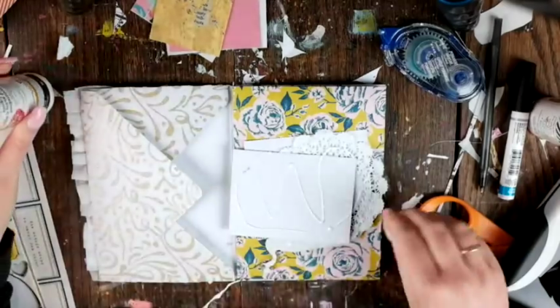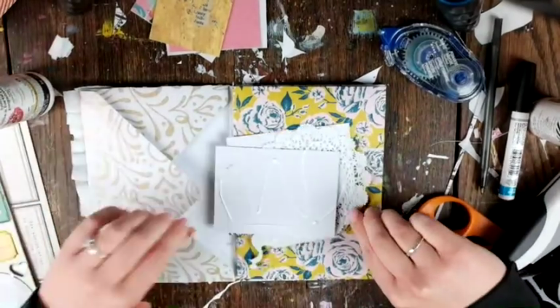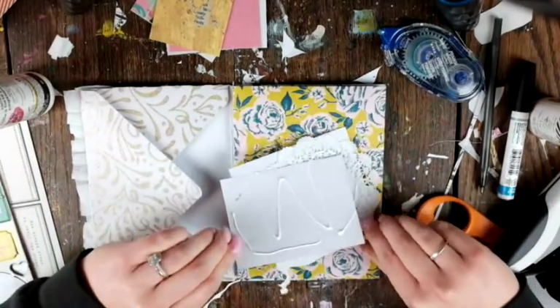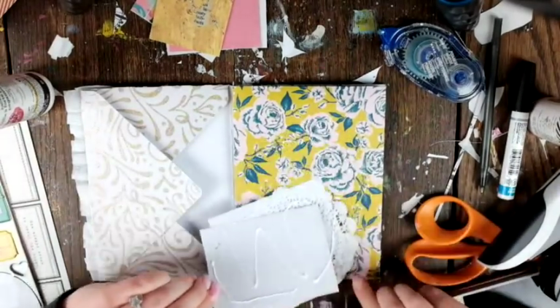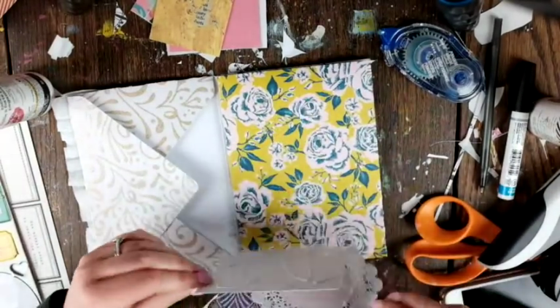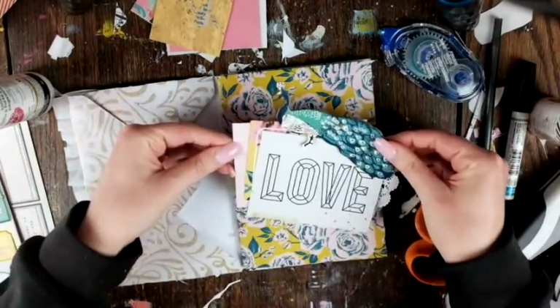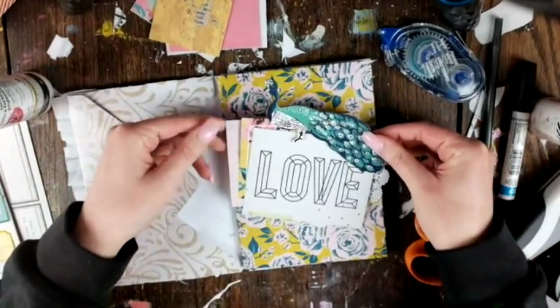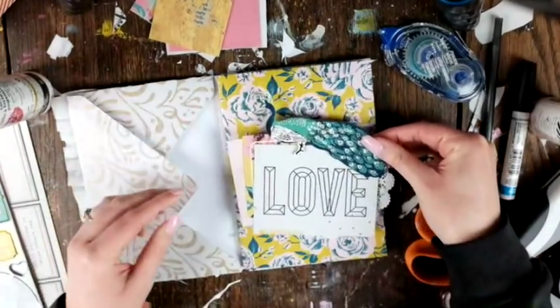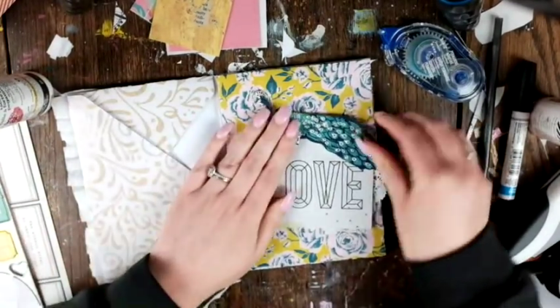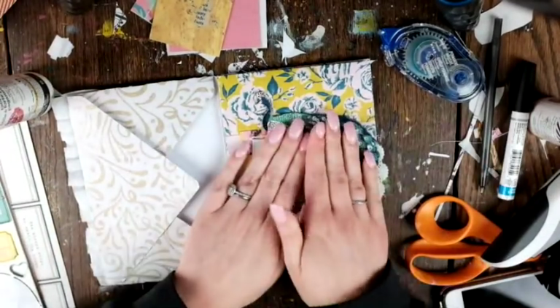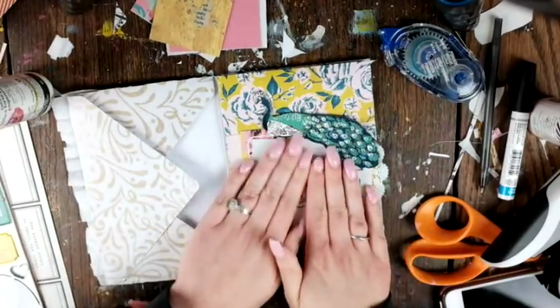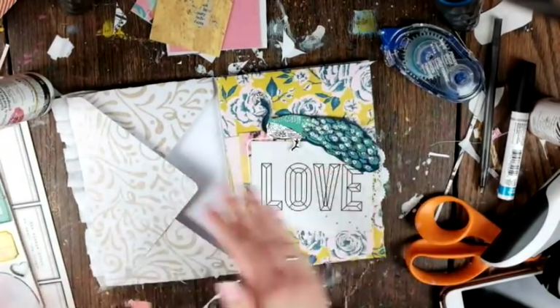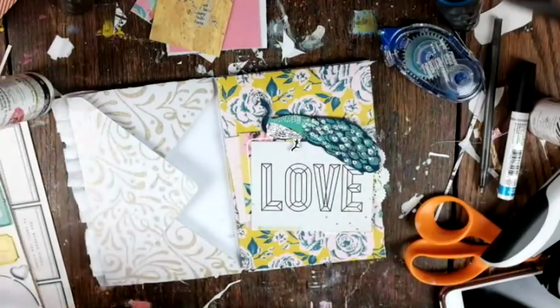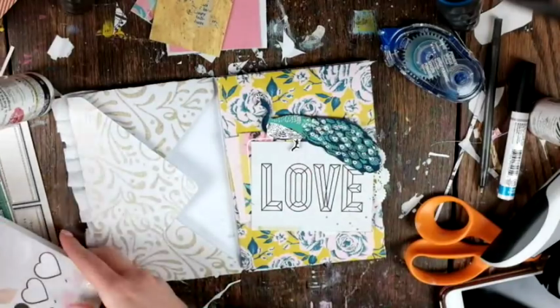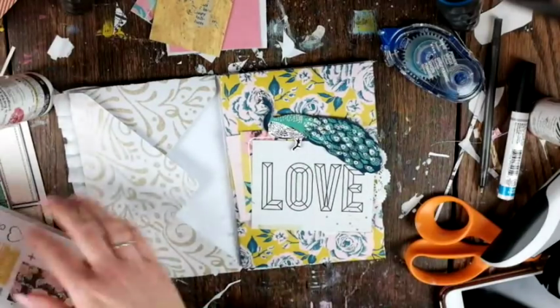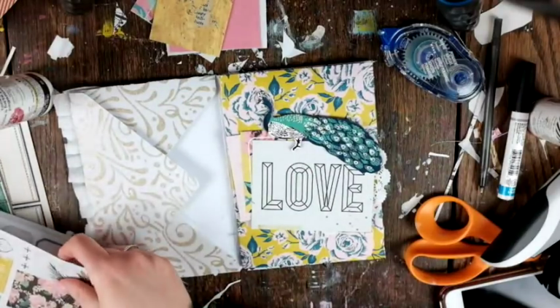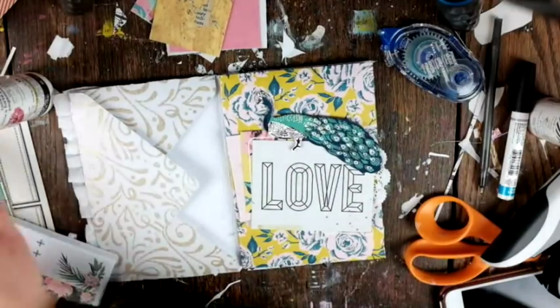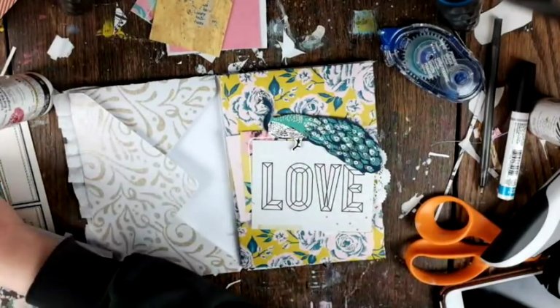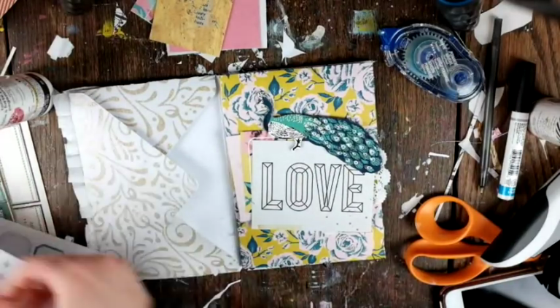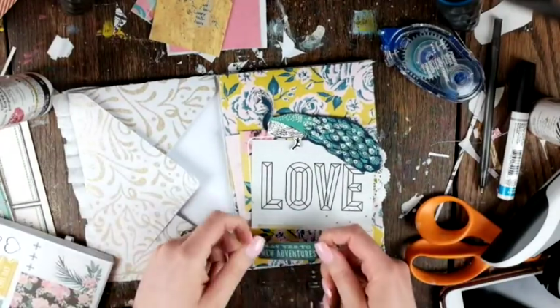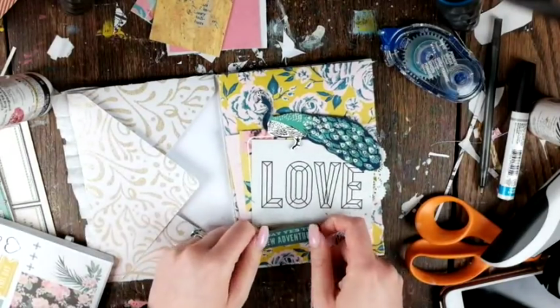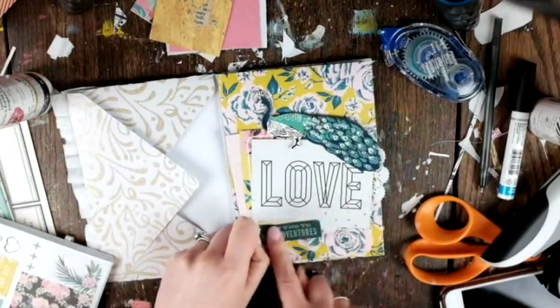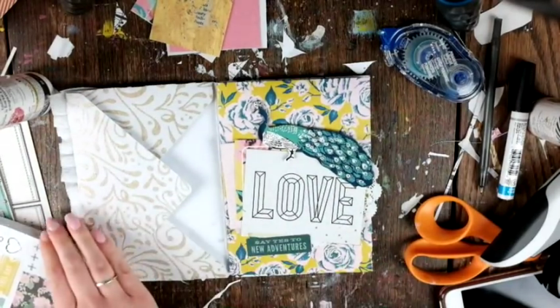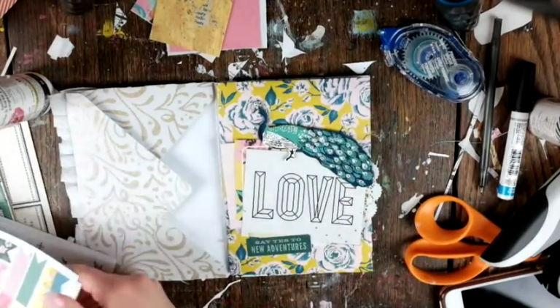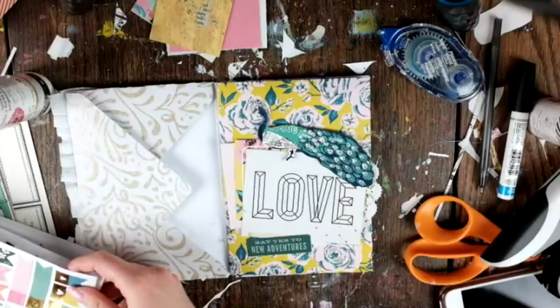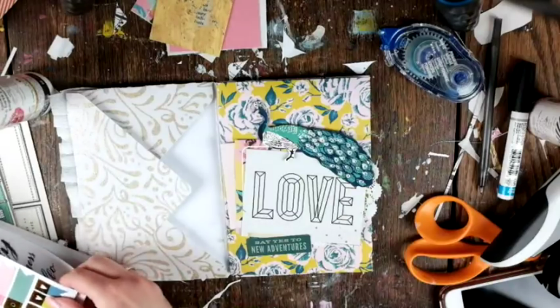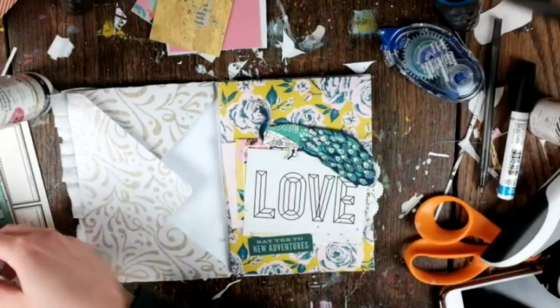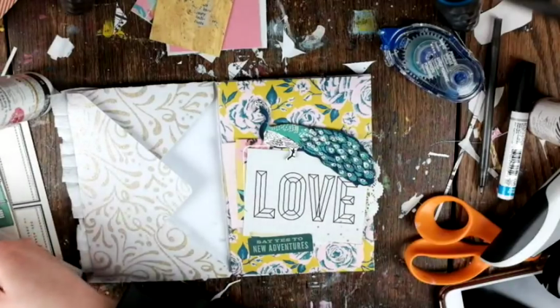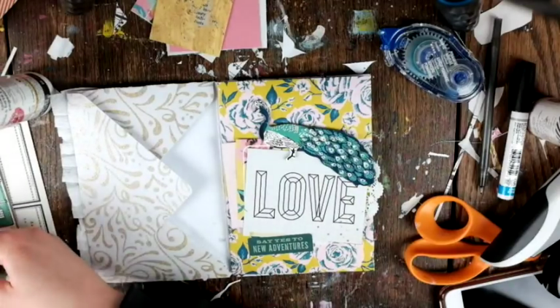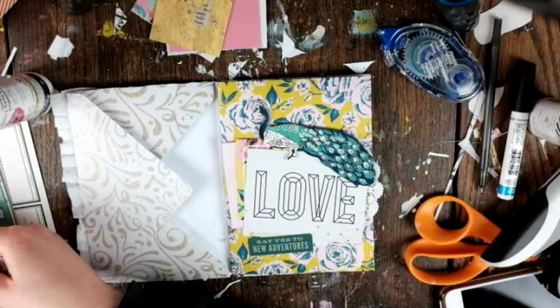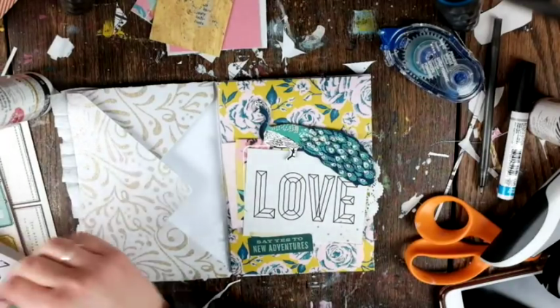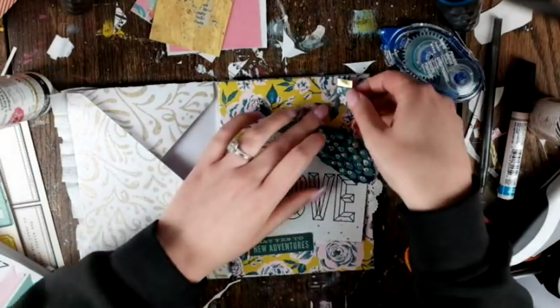That peacock is from Flourish, and this is one of the first times I'm using that collection. I'm going through the sticker book and finding little embellishments to add here and there.